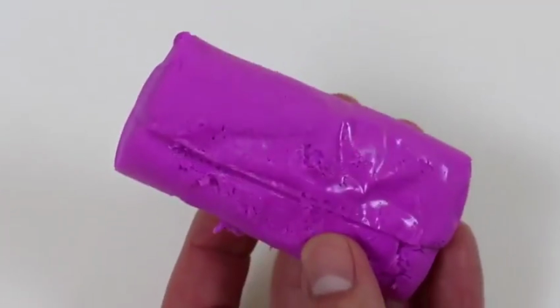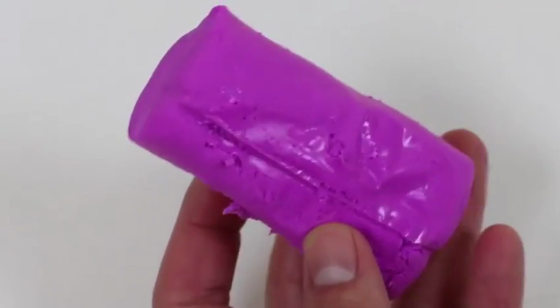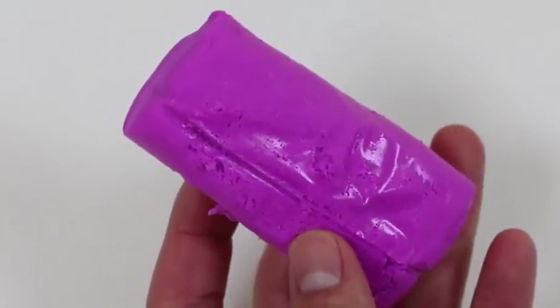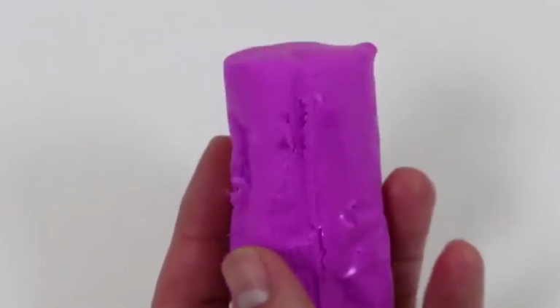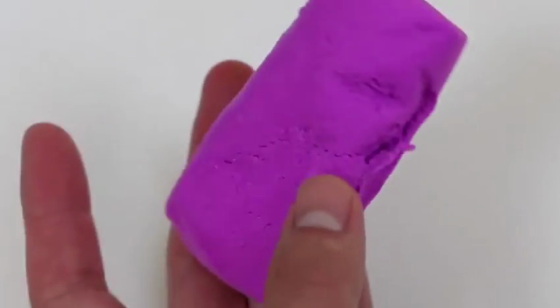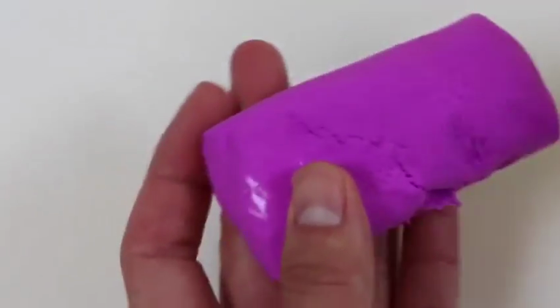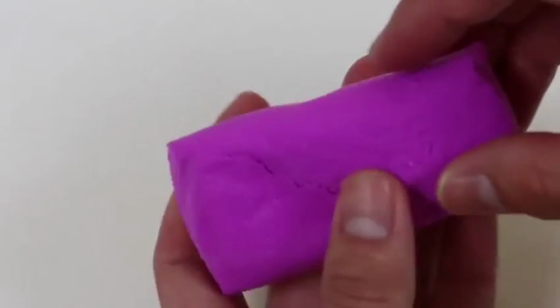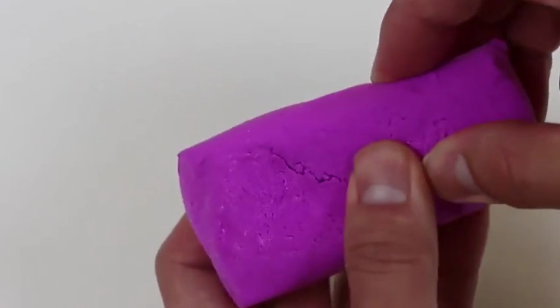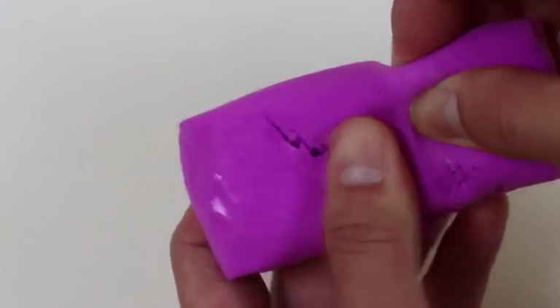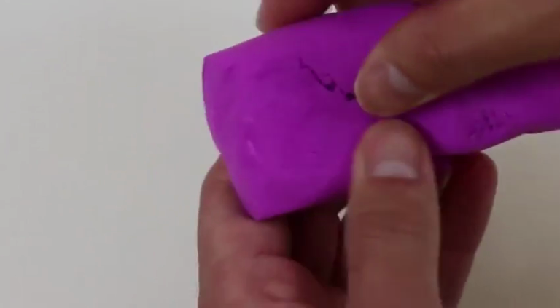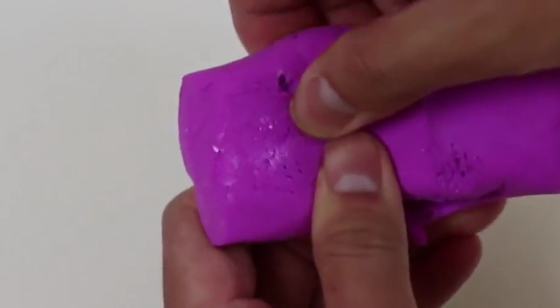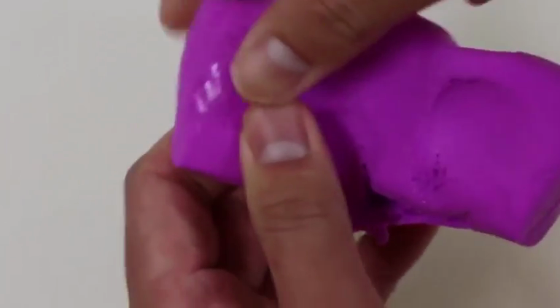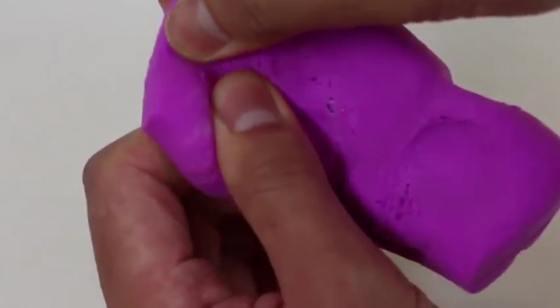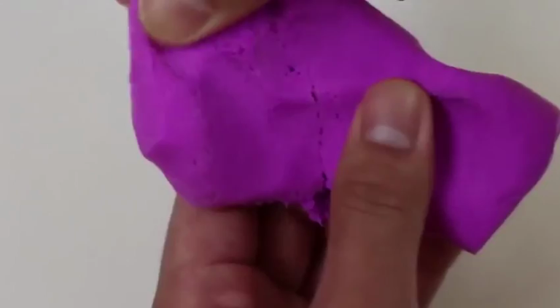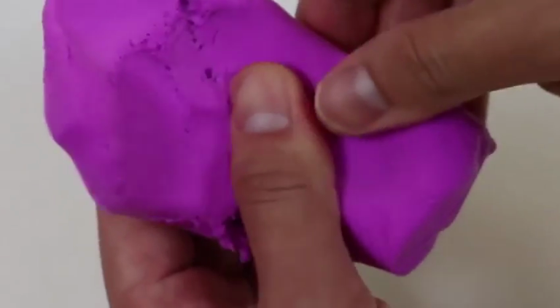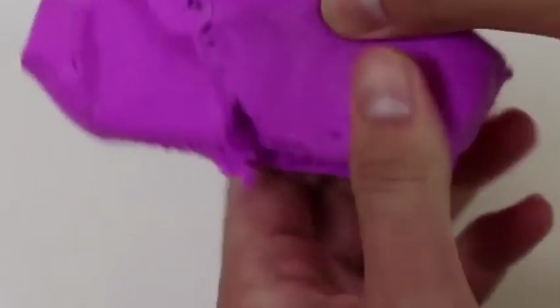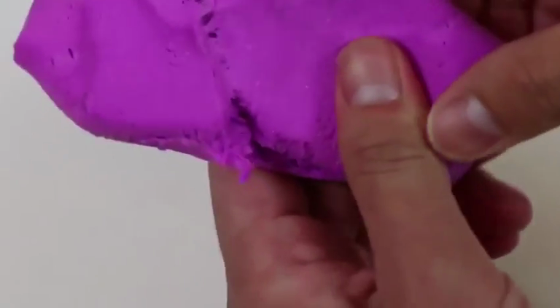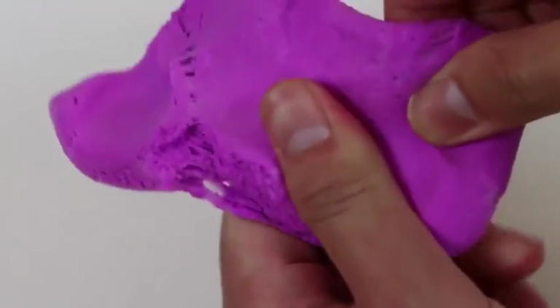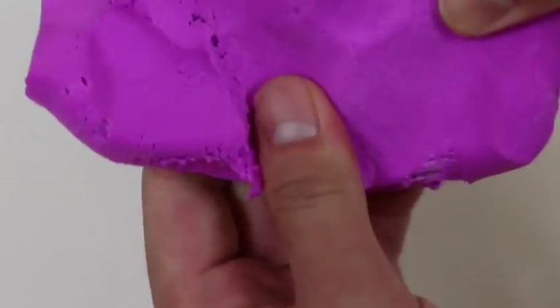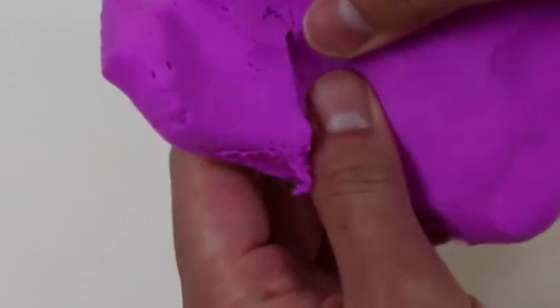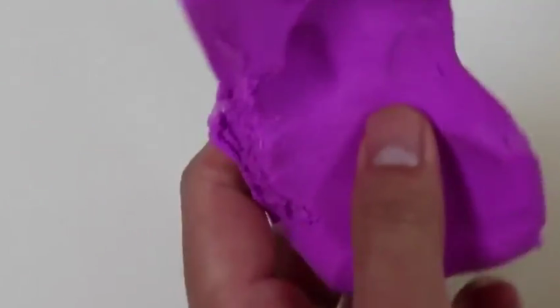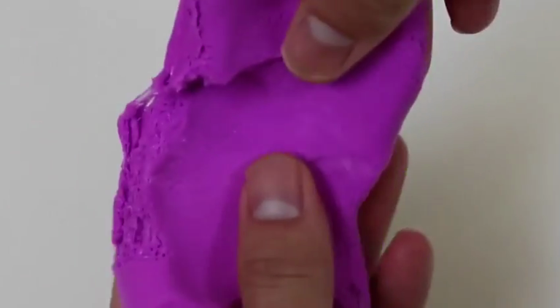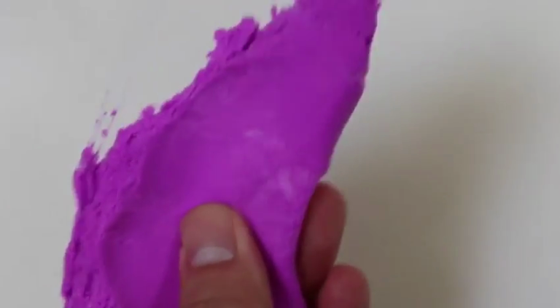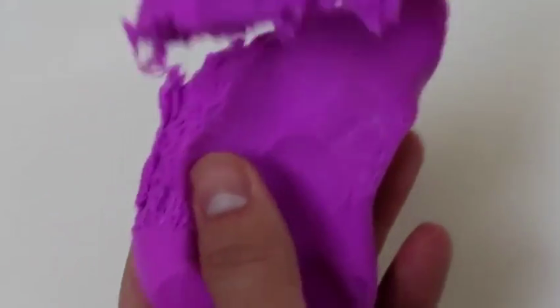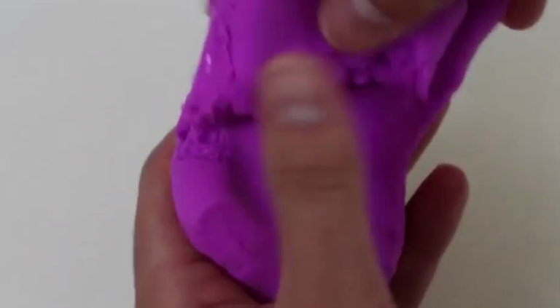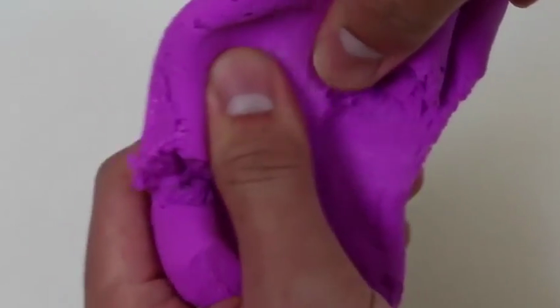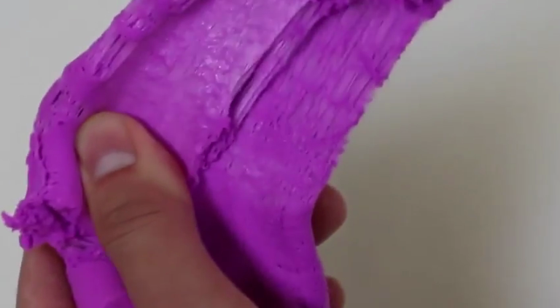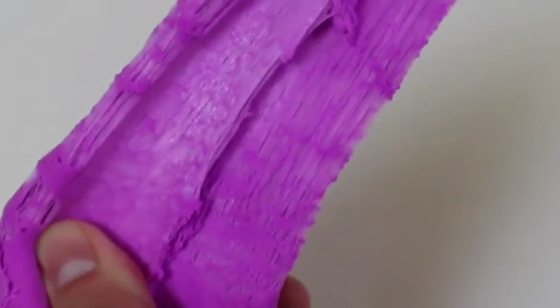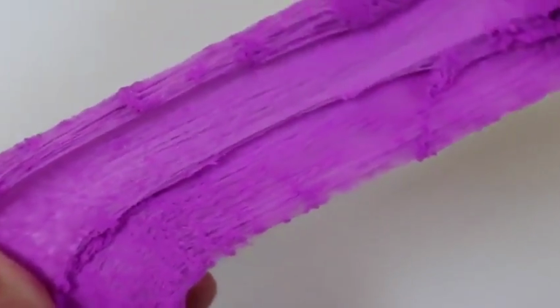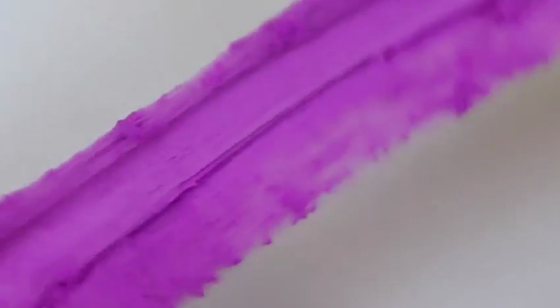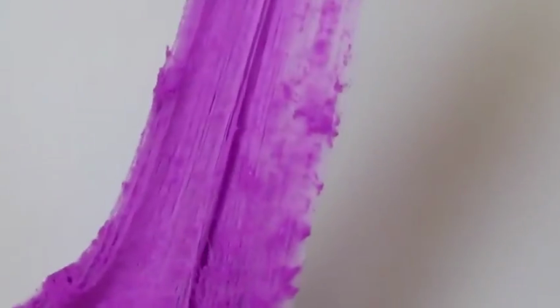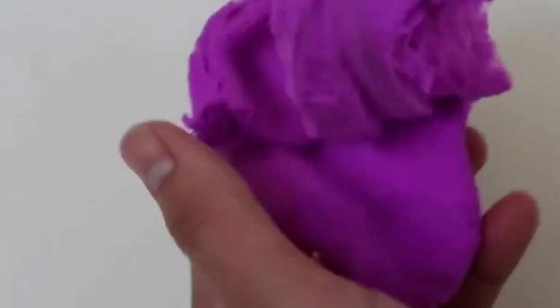Here's how the purple kinetic sand float looks. Just like the regular kinetic sand, this one doesn't dry out either.